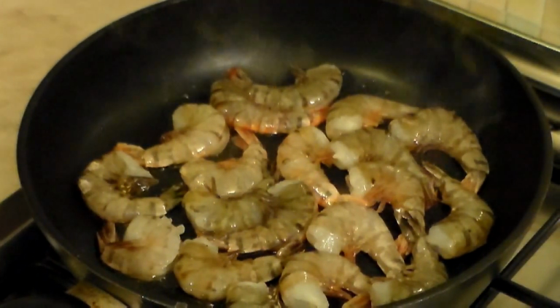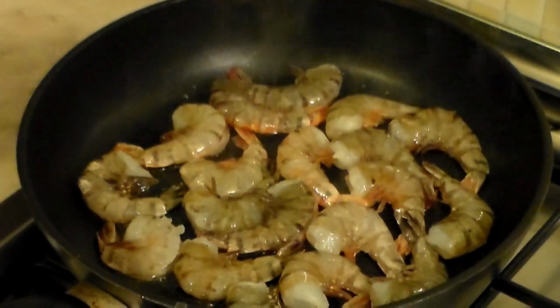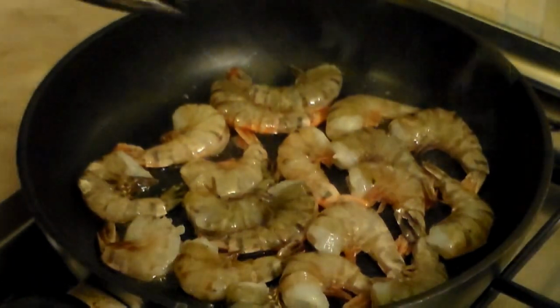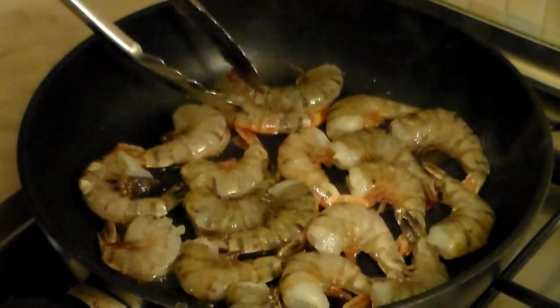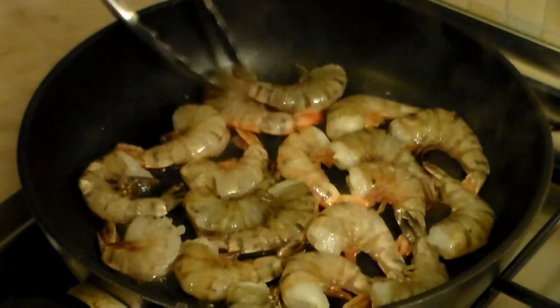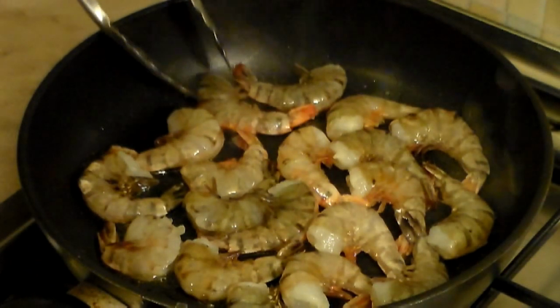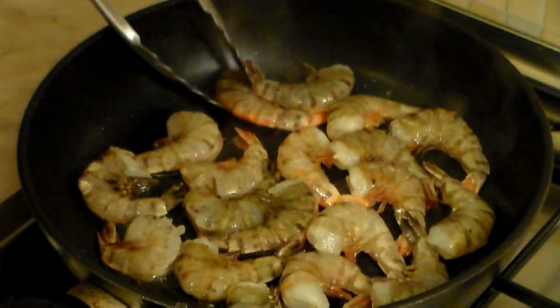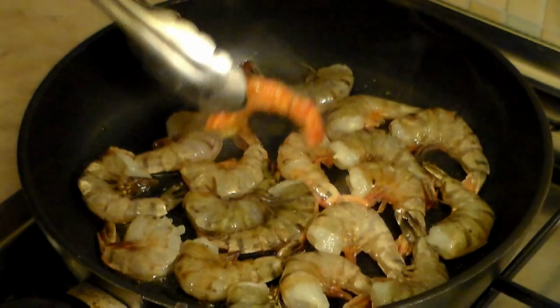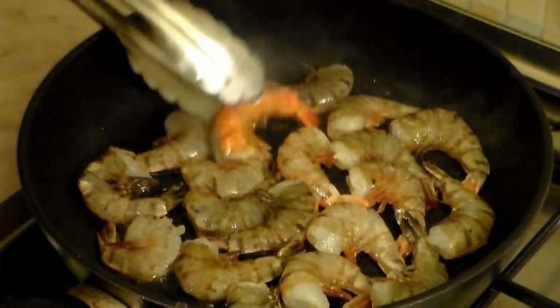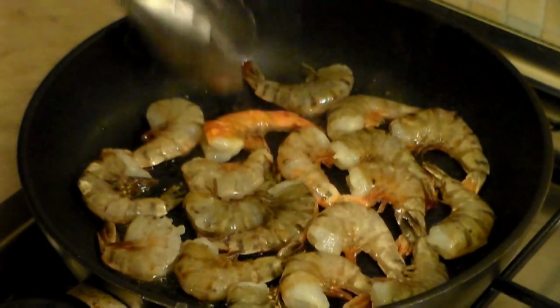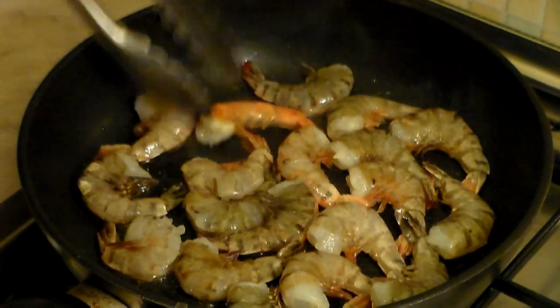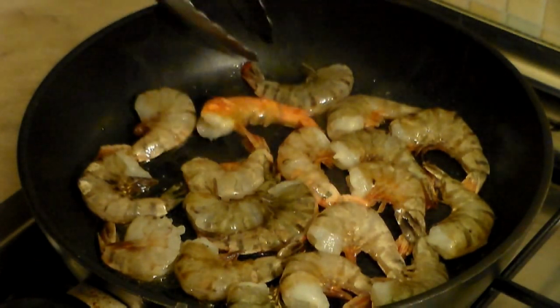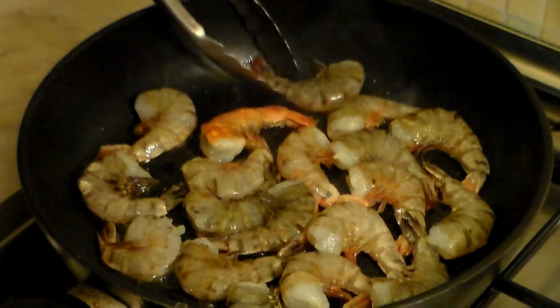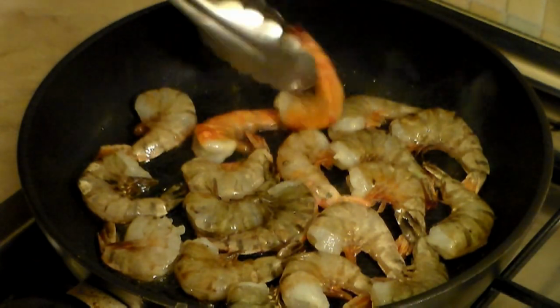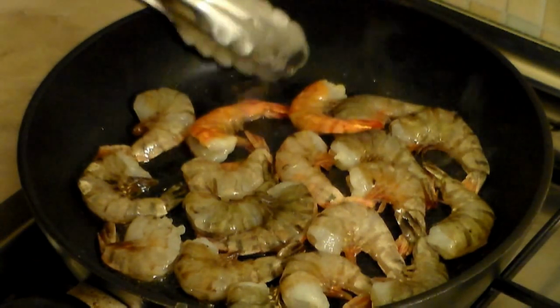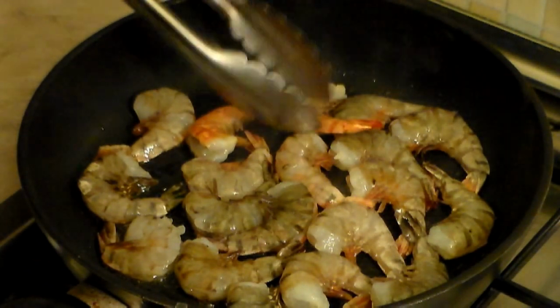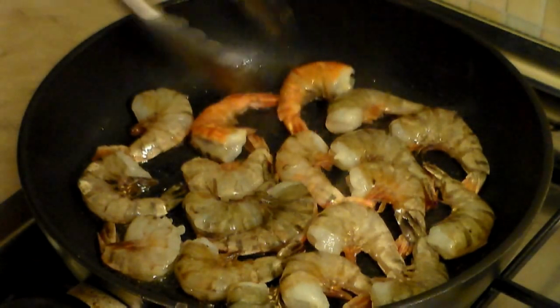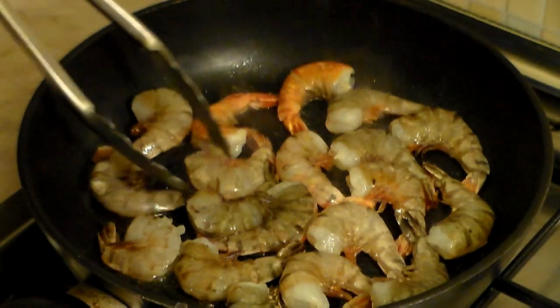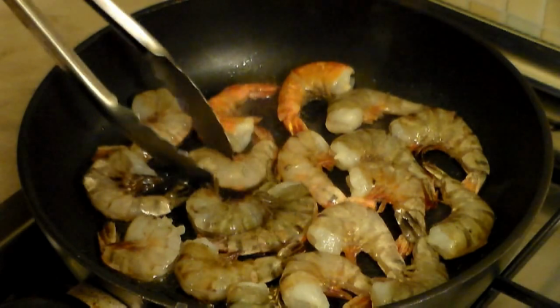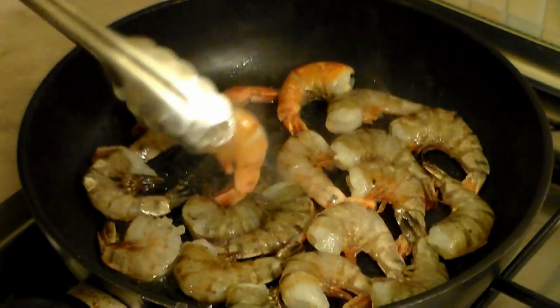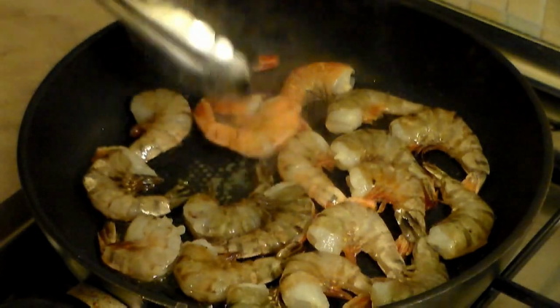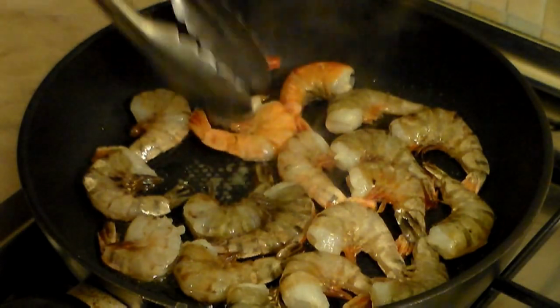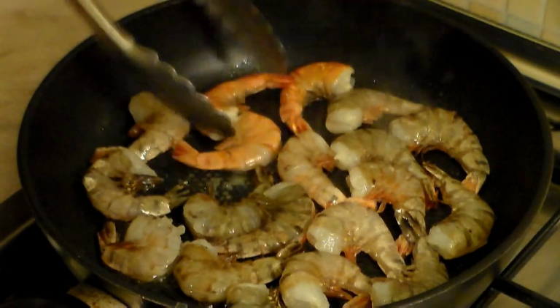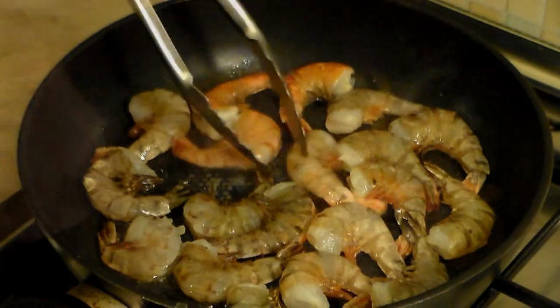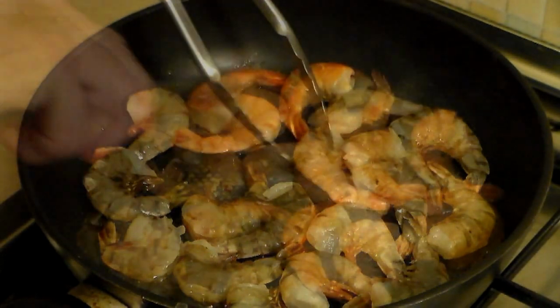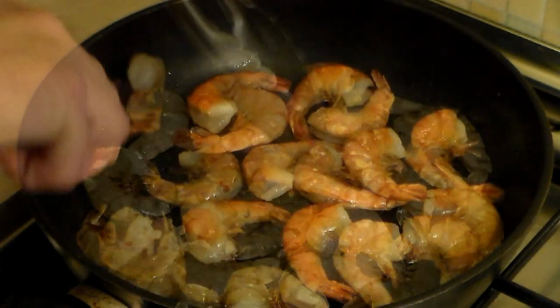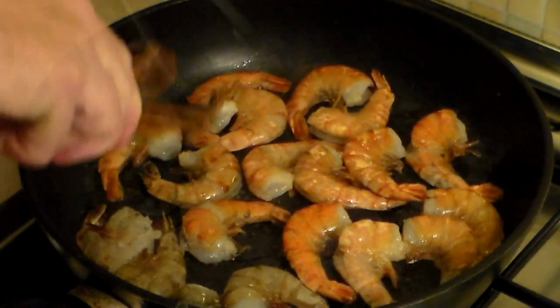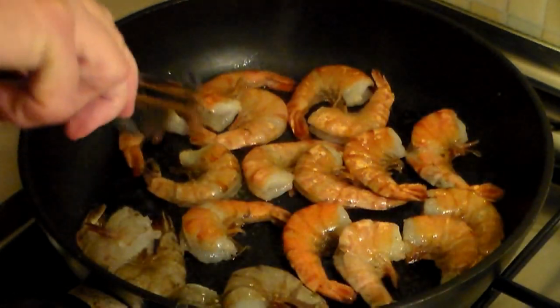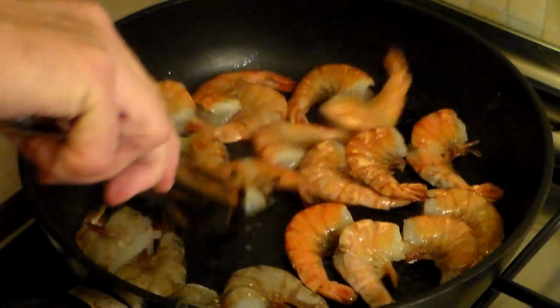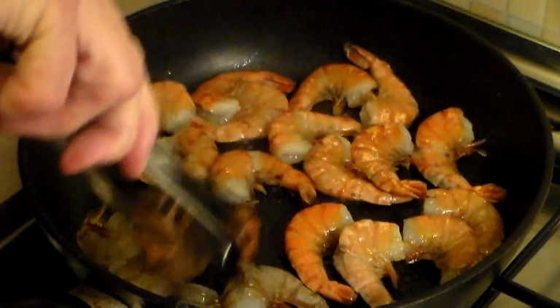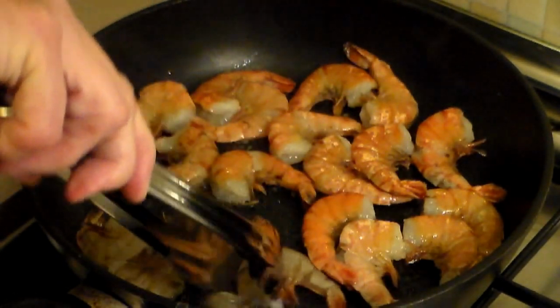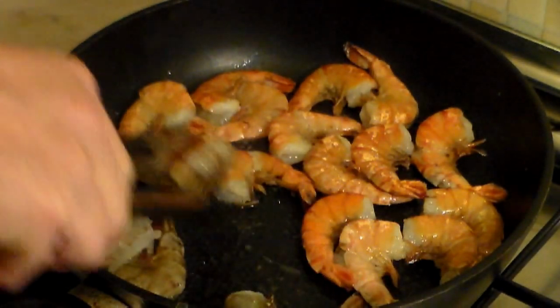One side is done, so let's now turn it over very gently, one at a time, just like this, so we get some even cooking throughout. If you could just notice, this shrimp is absolutely good and absolutely awesome.